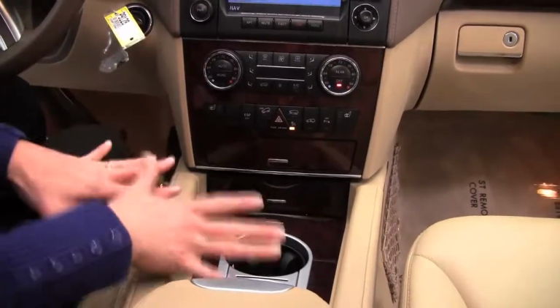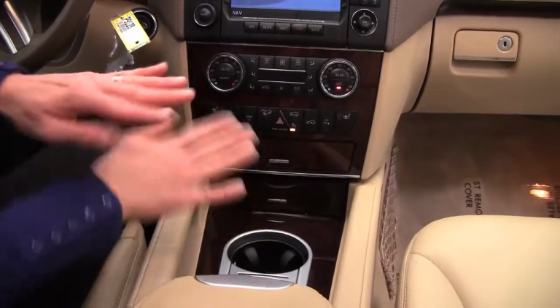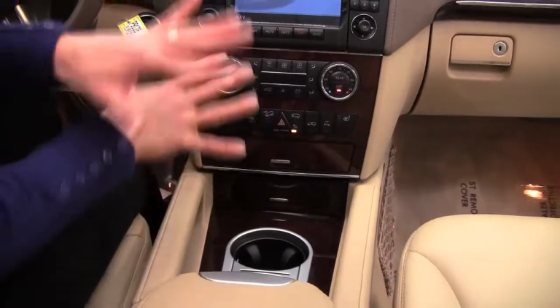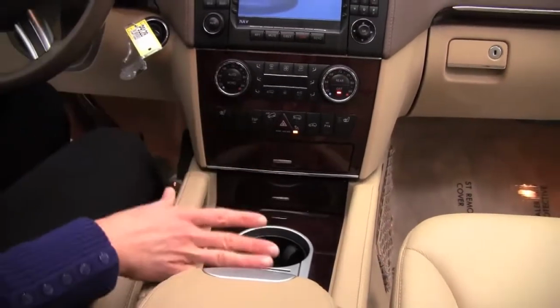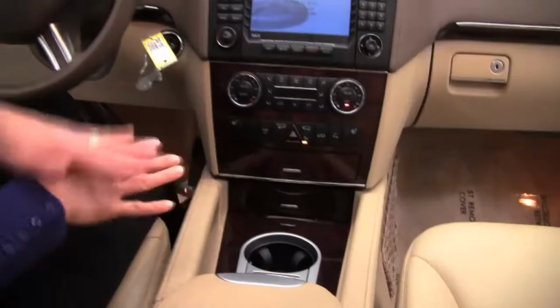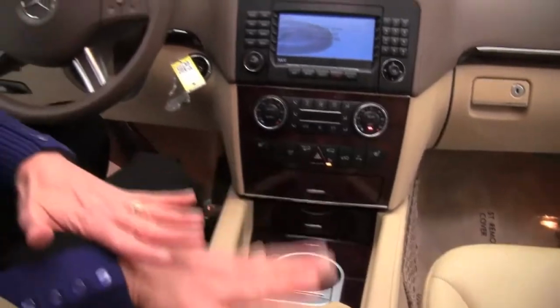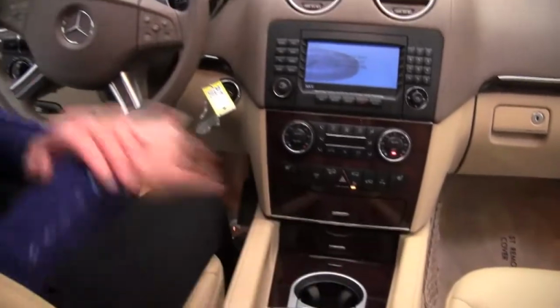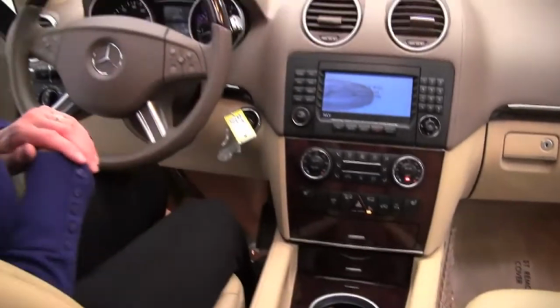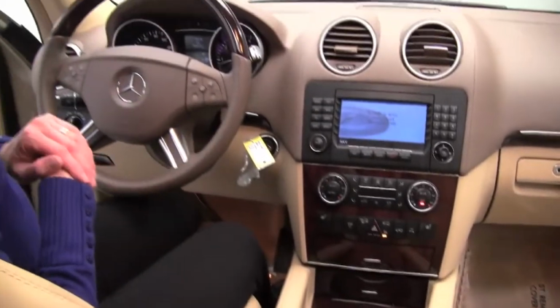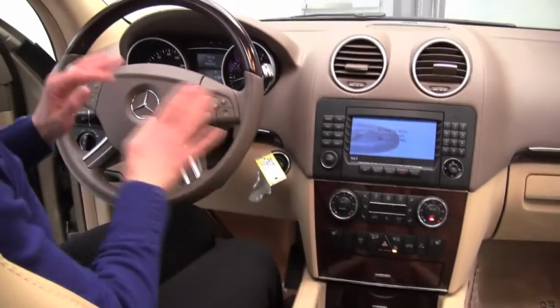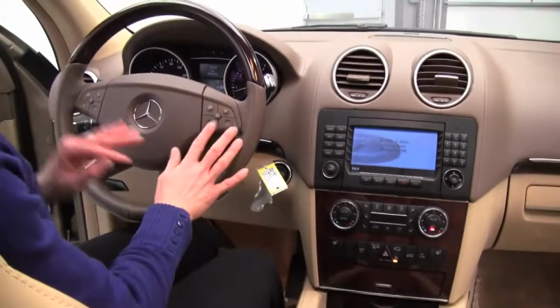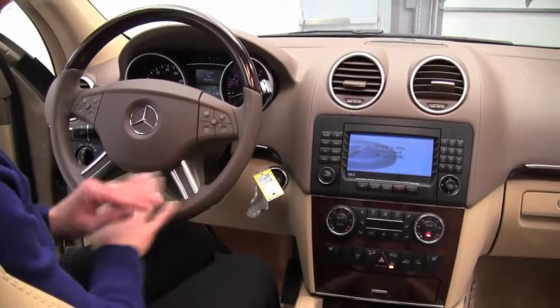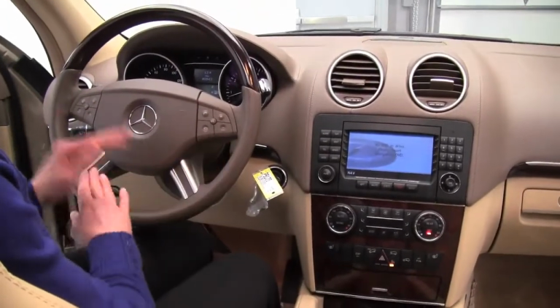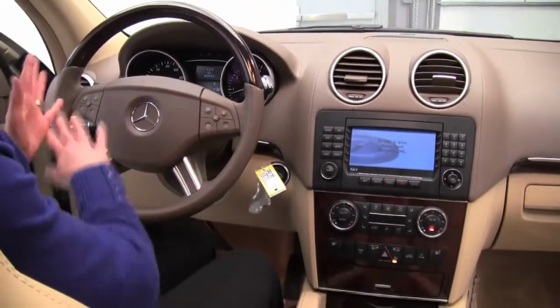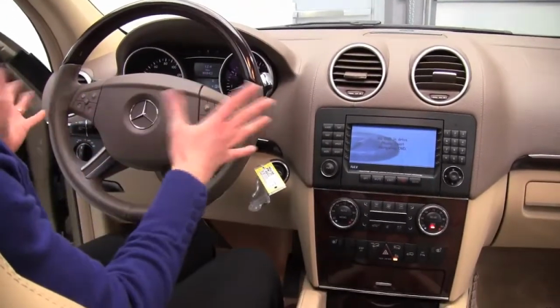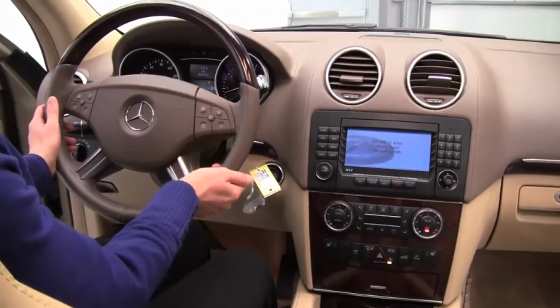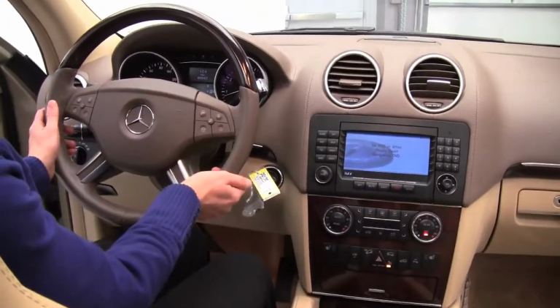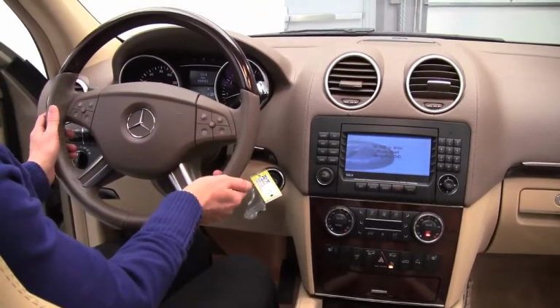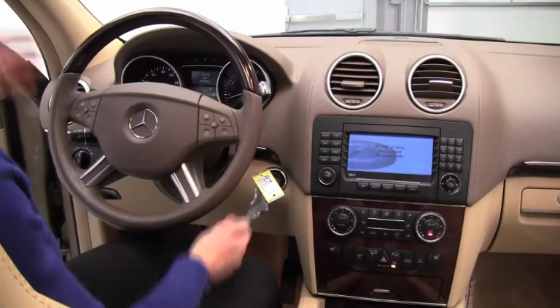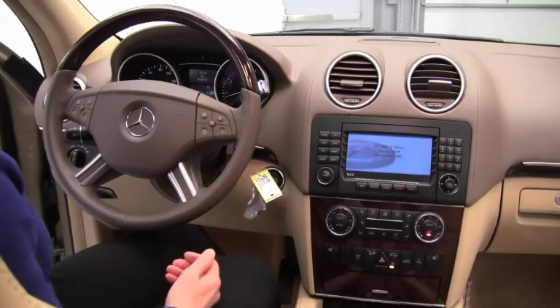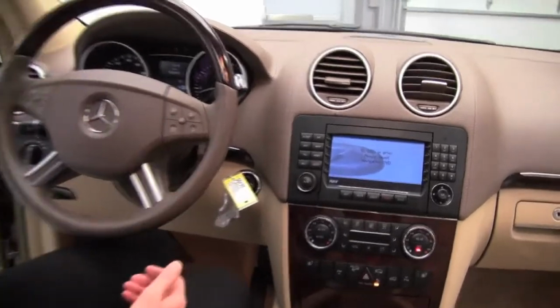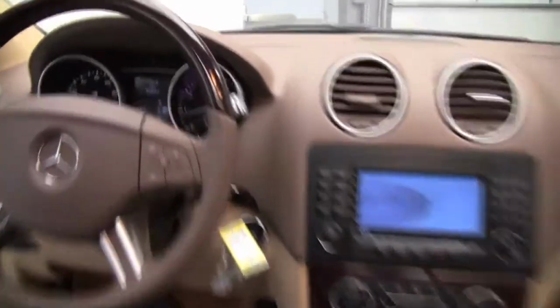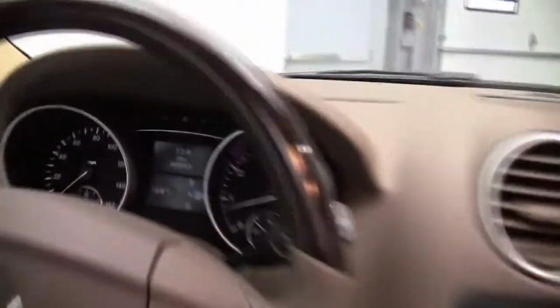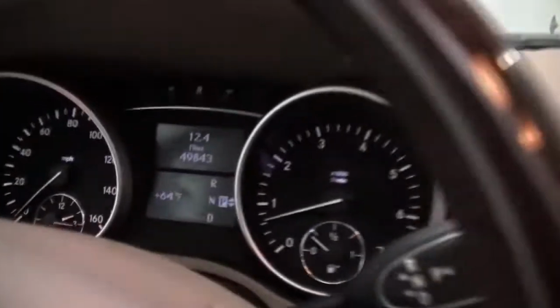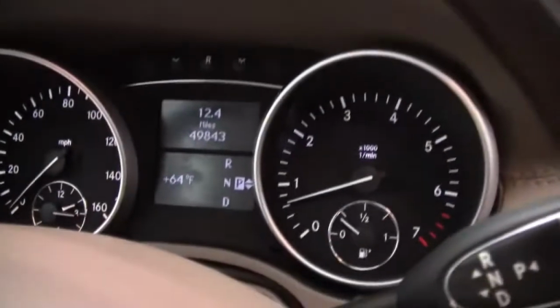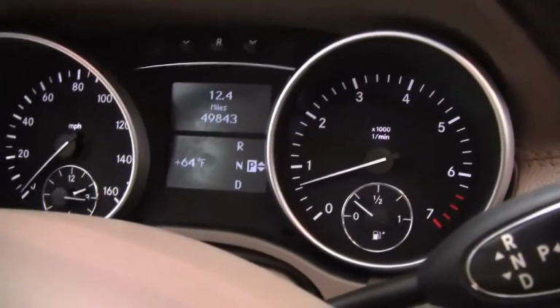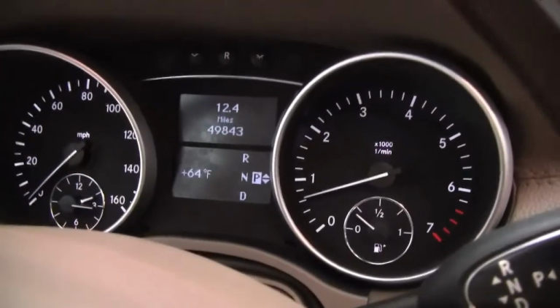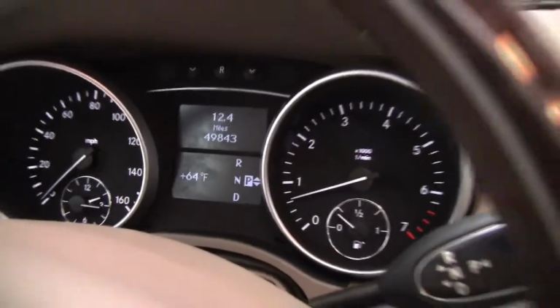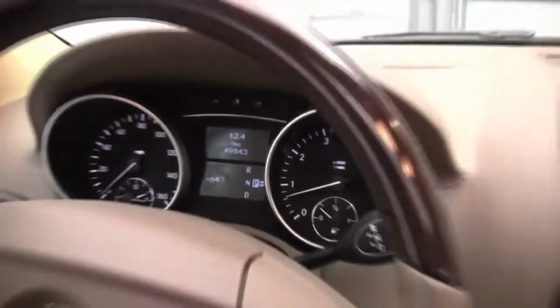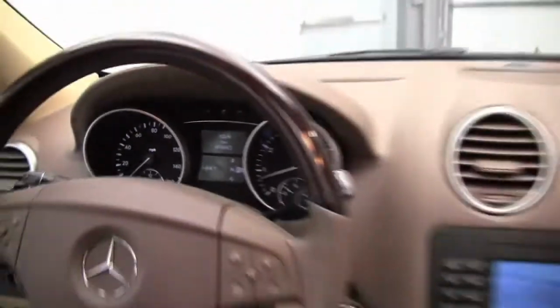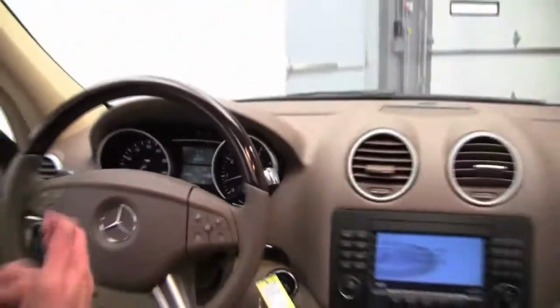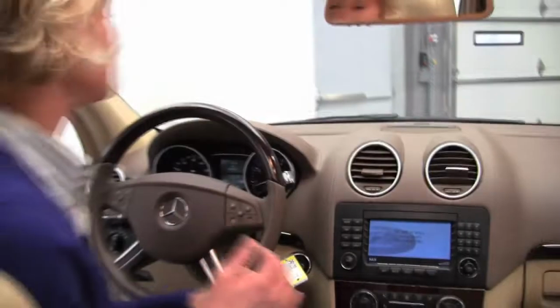Heated seats for driver and passenger side. Cup holders. Beautiful wood trim. Plenty of storage space. Bluetooth. Steering wheel mounted audio controls. And 49,843 miles on this beautiful SUV.